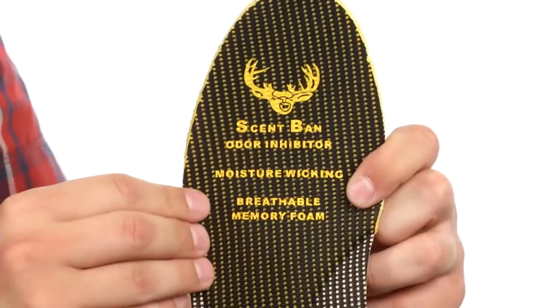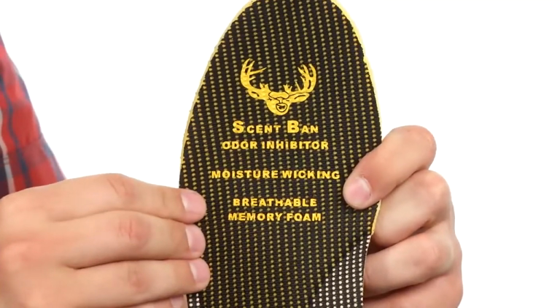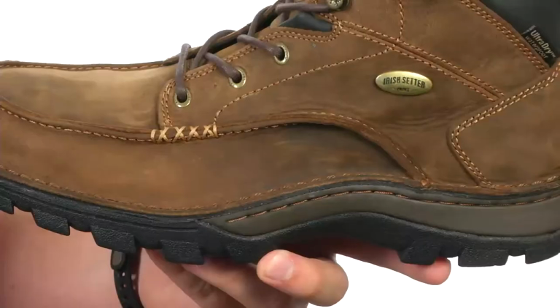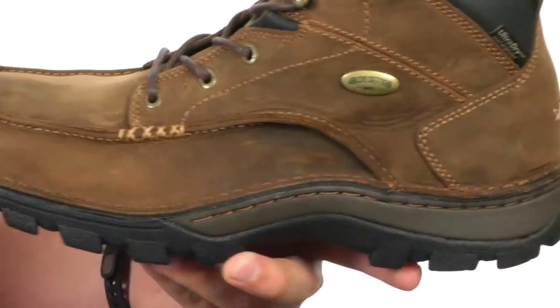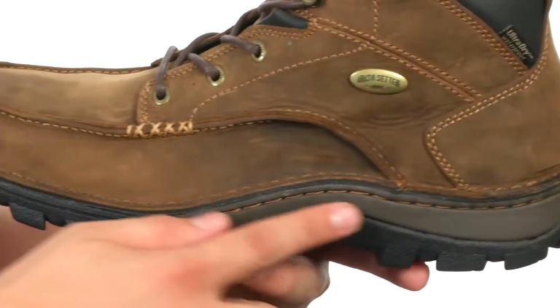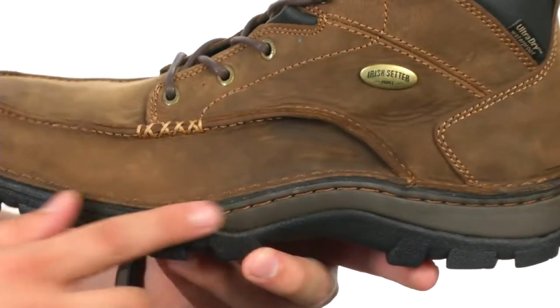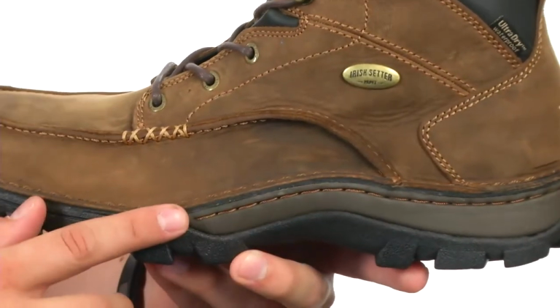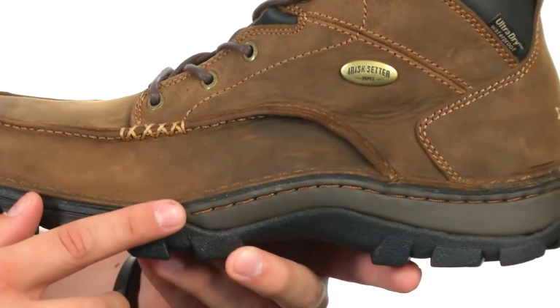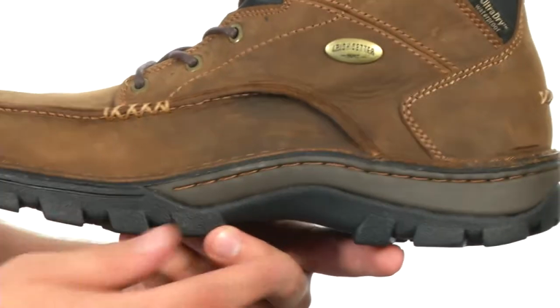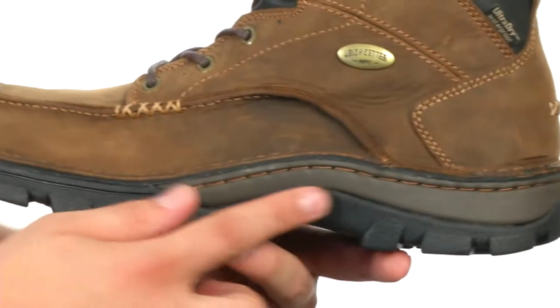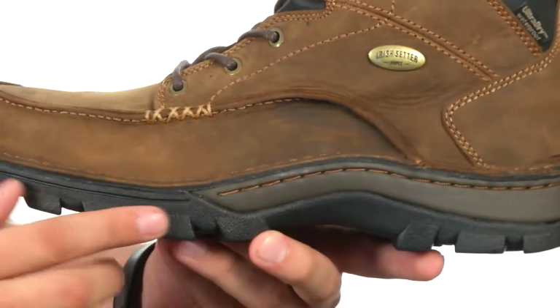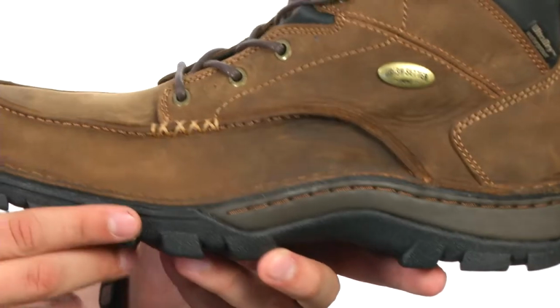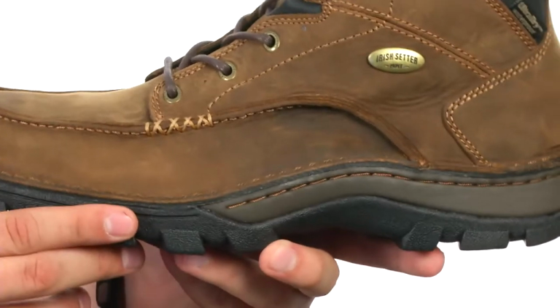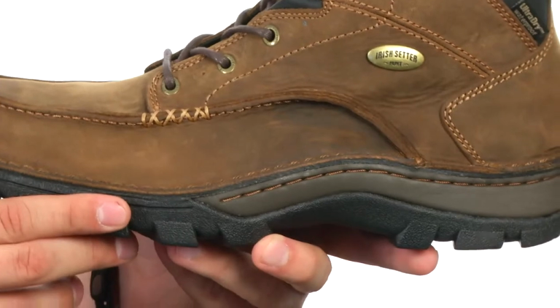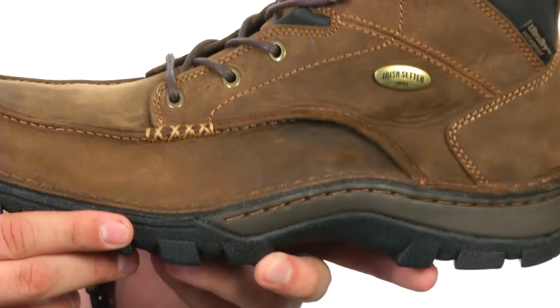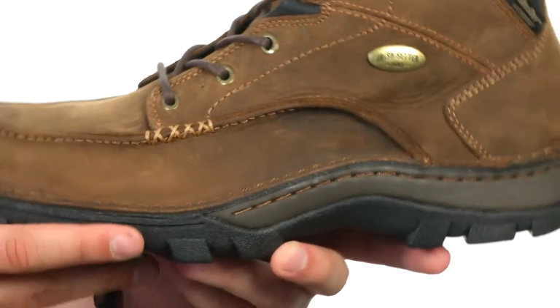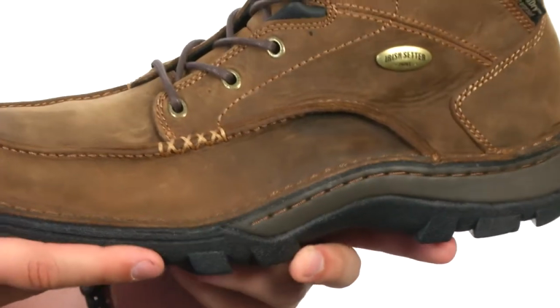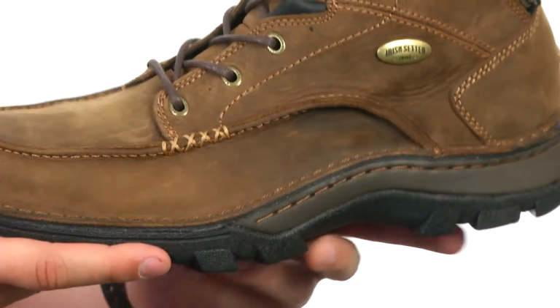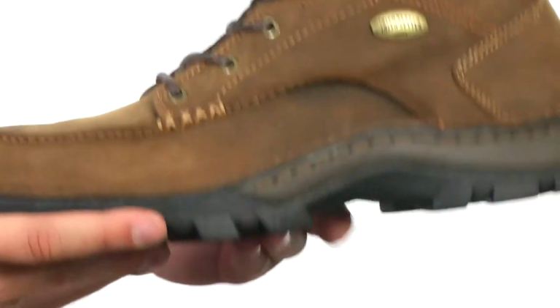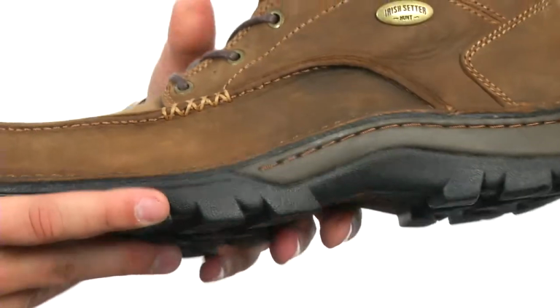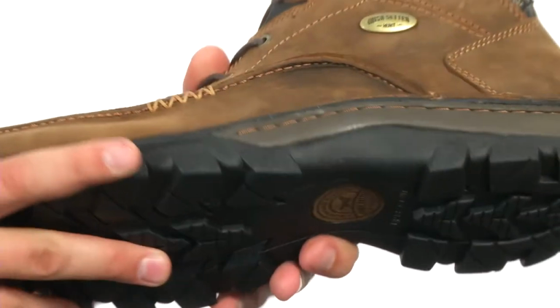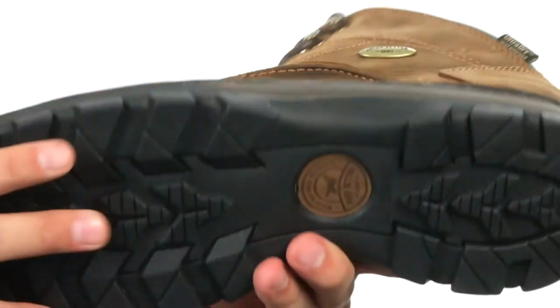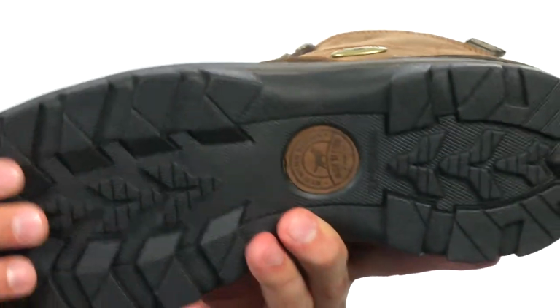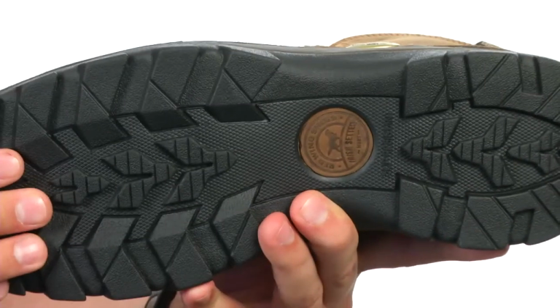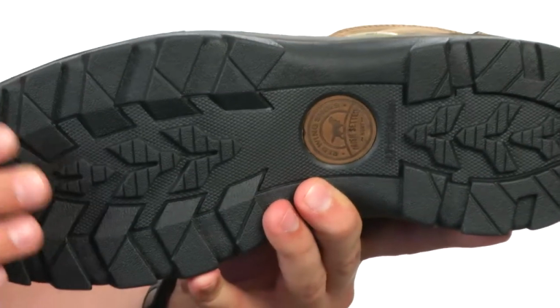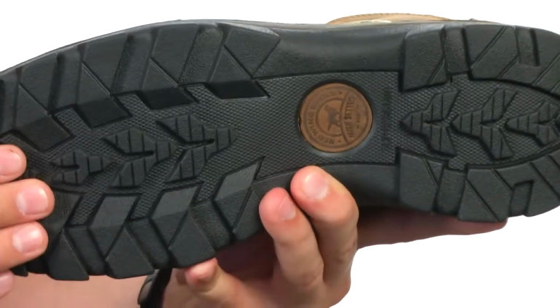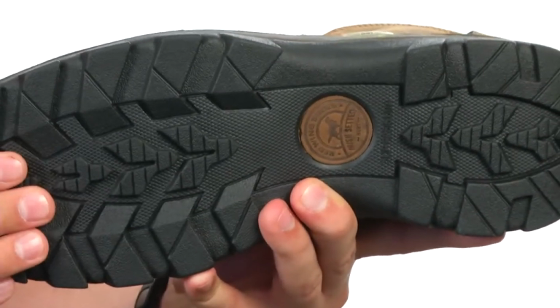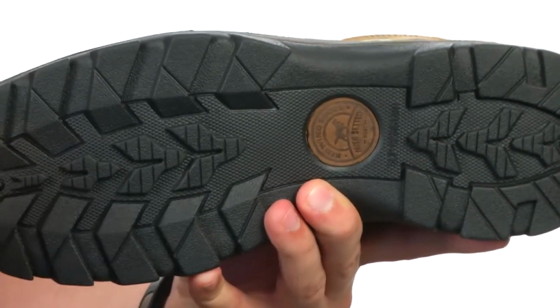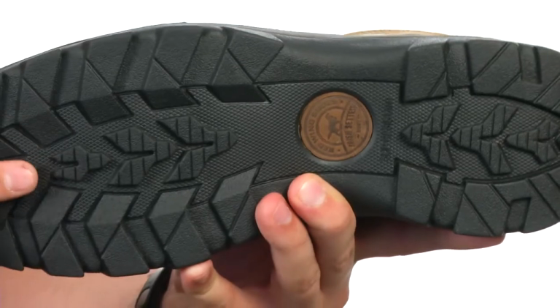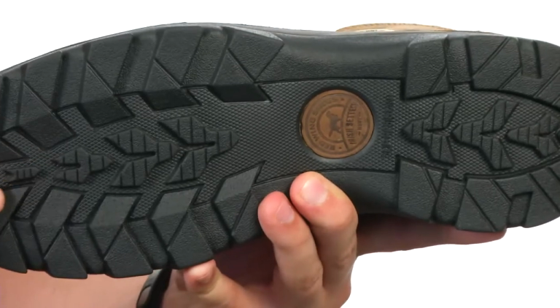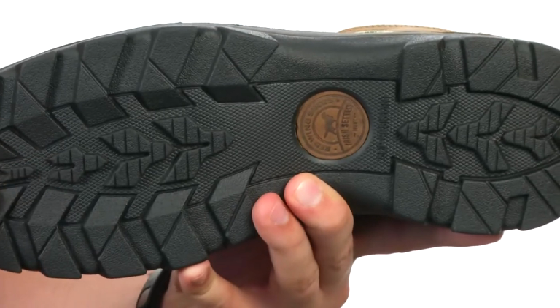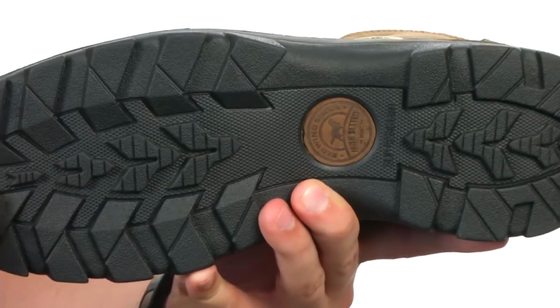Here we have a stitch-down sole construction with a super shock-absorbing midsole. Down on the very bottom, we have a slip-resistant rubber outsole that's really durable and also dirt and mud shedding.